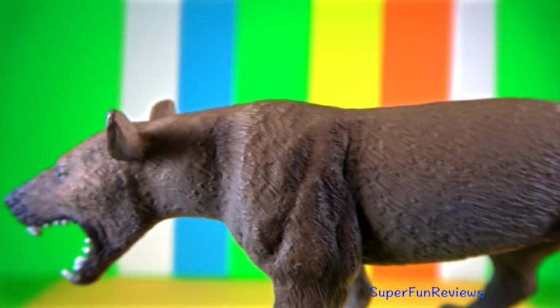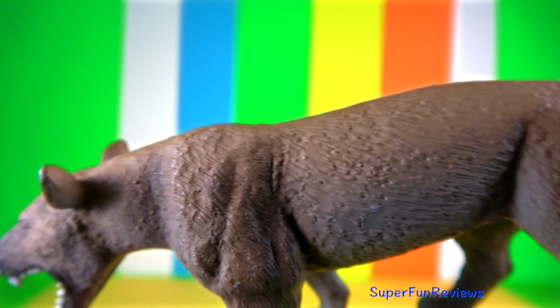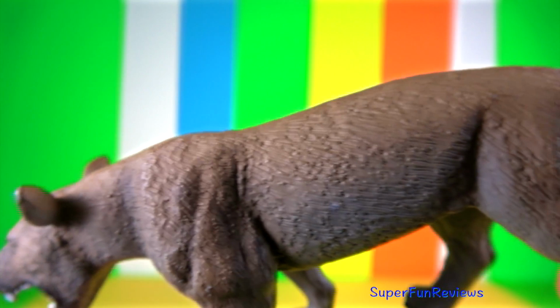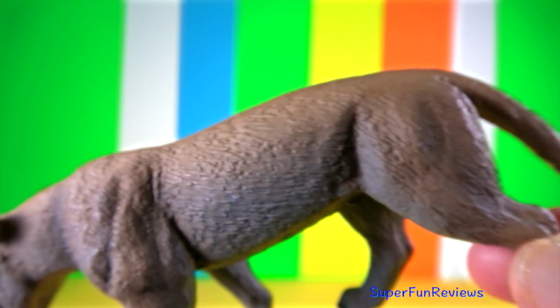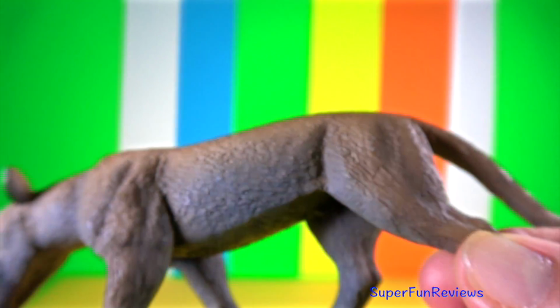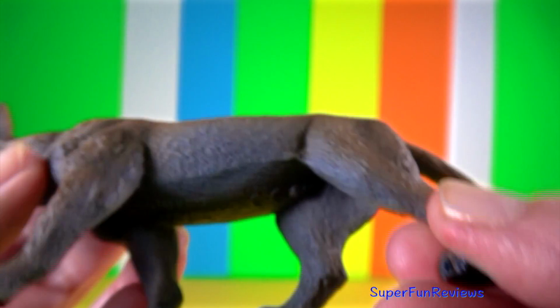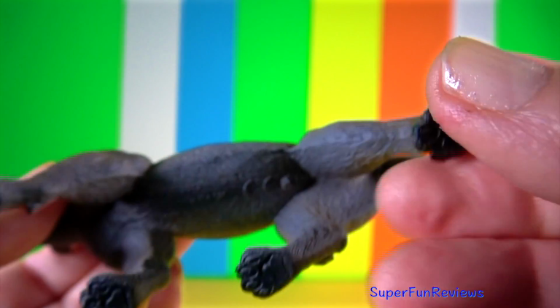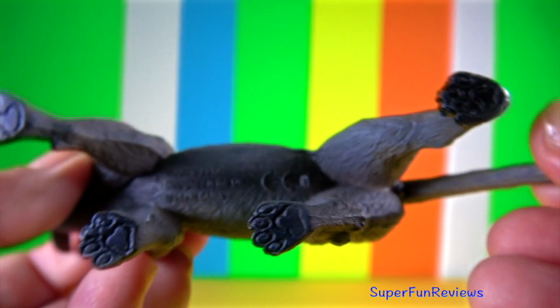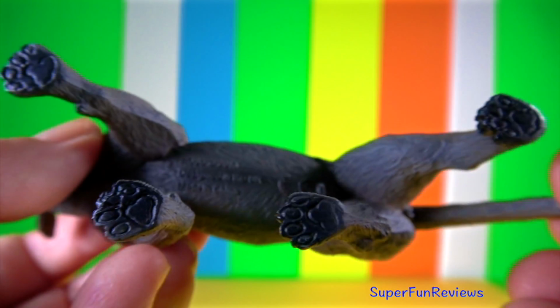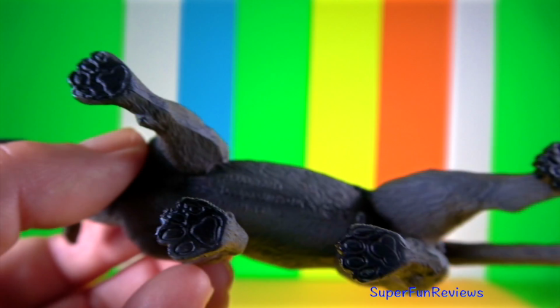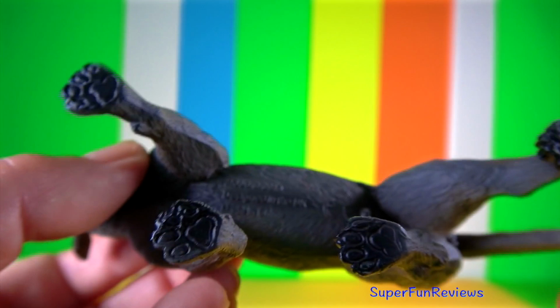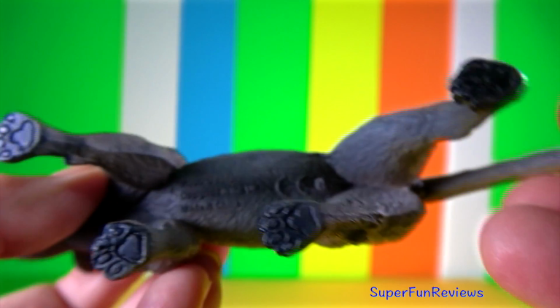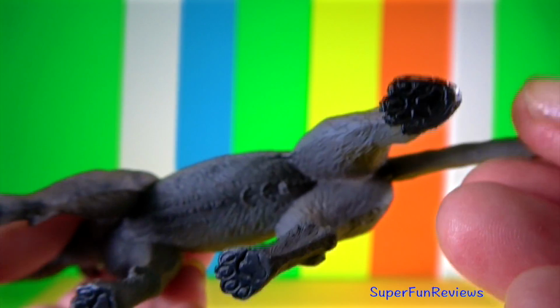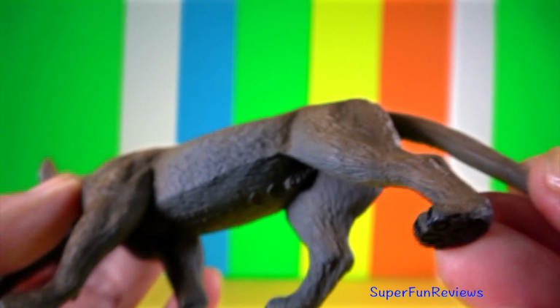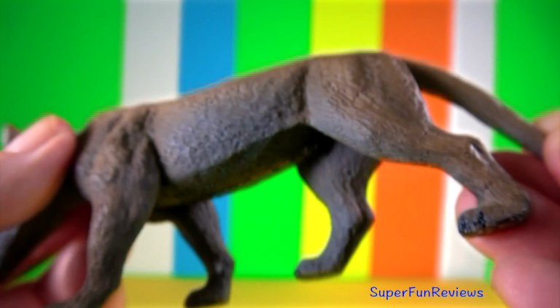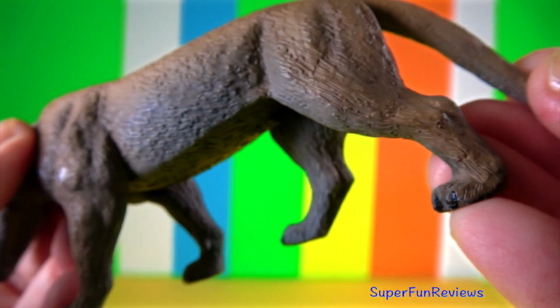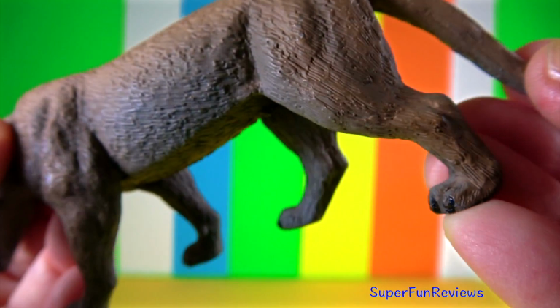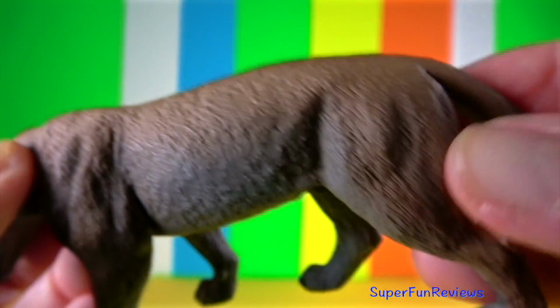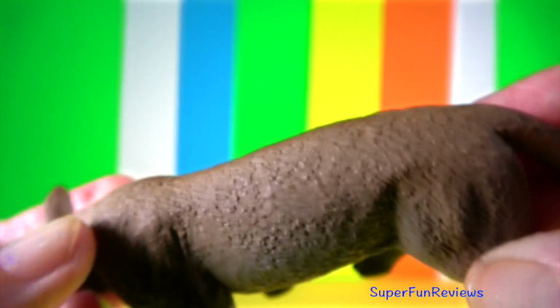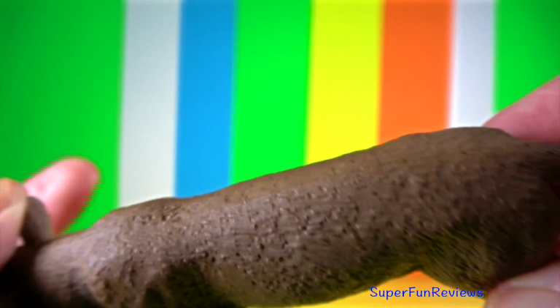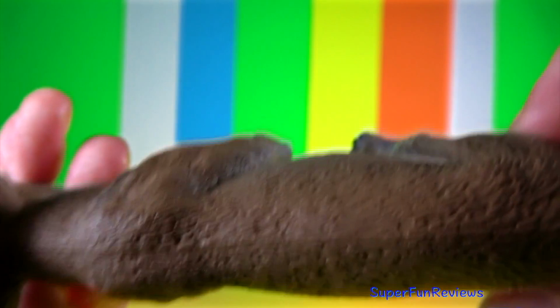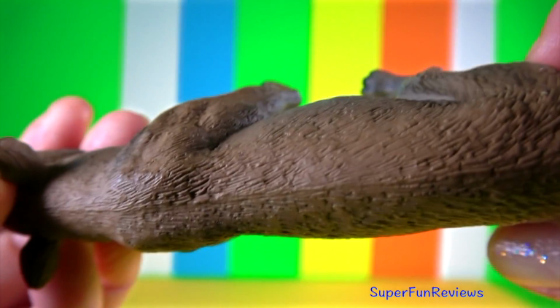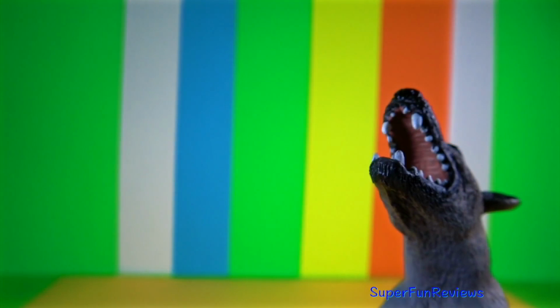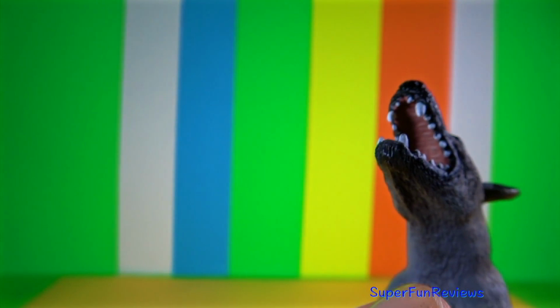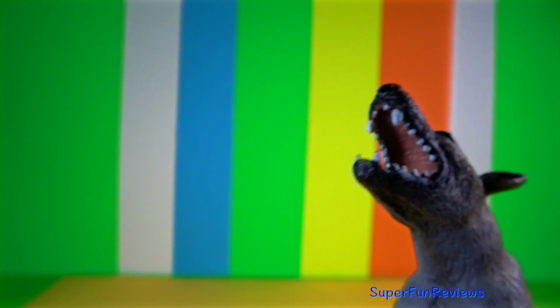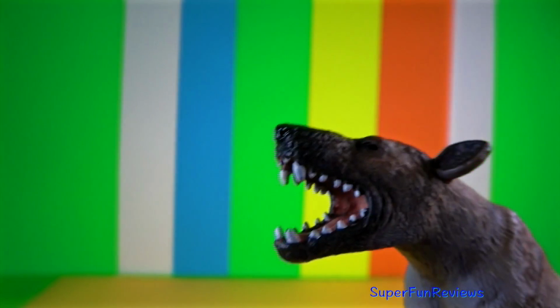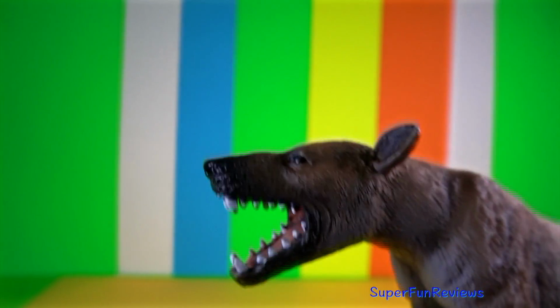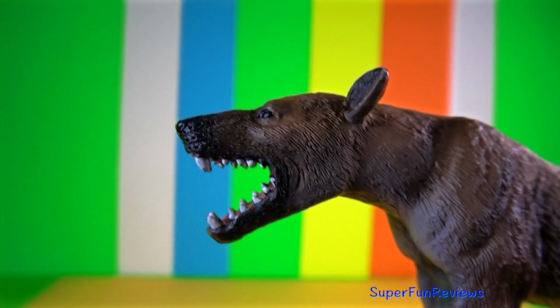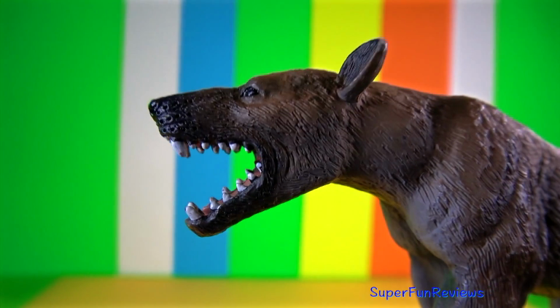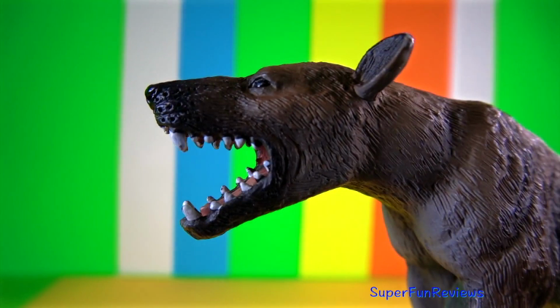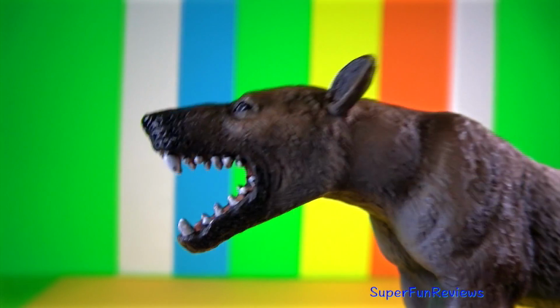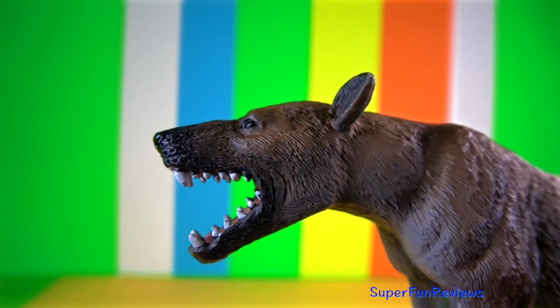Hyaenodon Gigas was the dominant predator of its day — as big as a small rhino. It was the largest of its kind. Fossil evidence shows that even the mighty saber tooth cats fell victim to Hyaenodon.